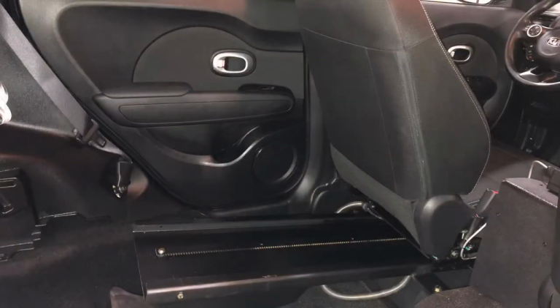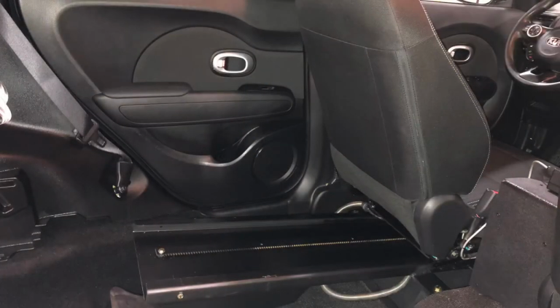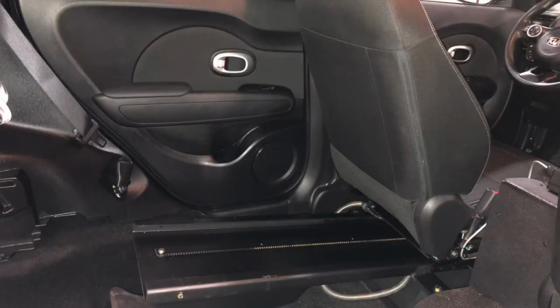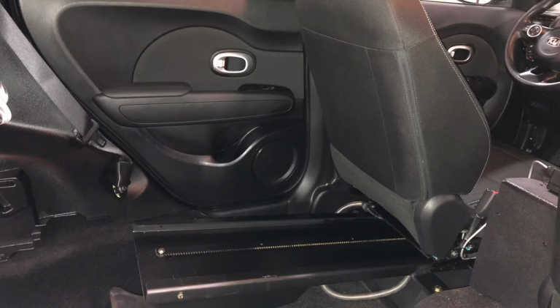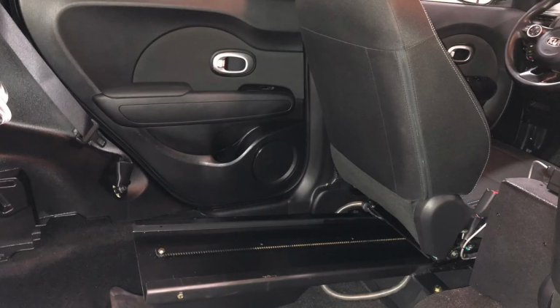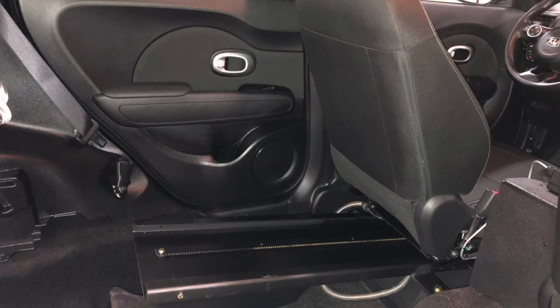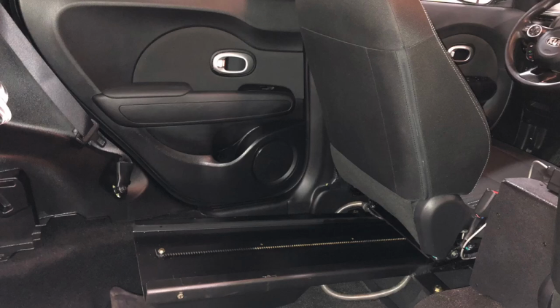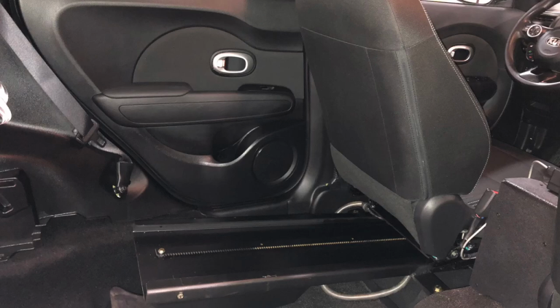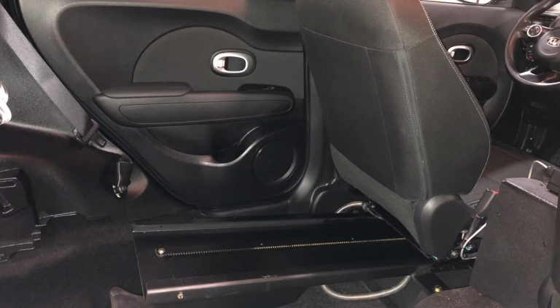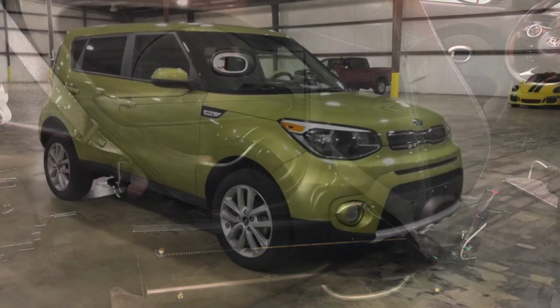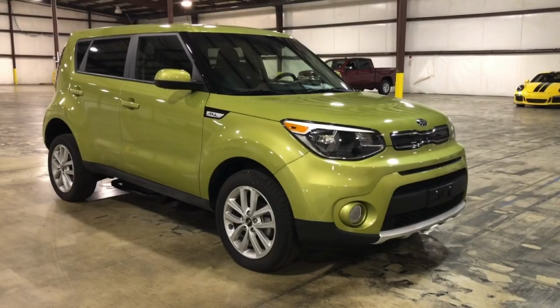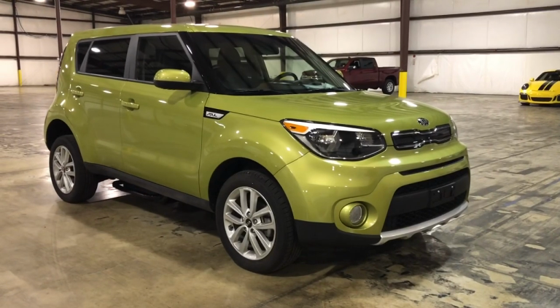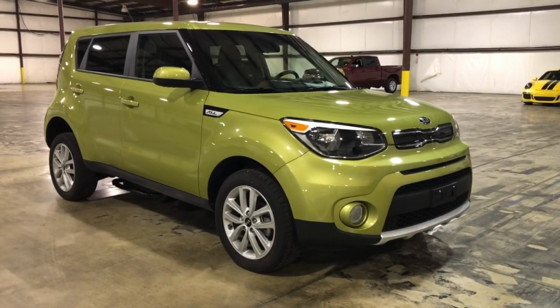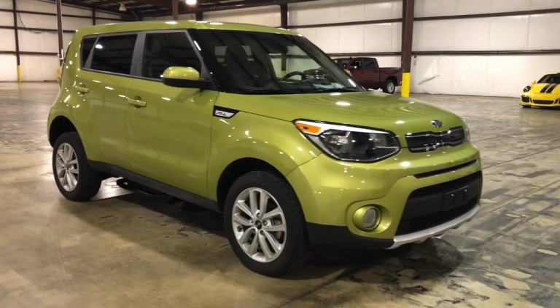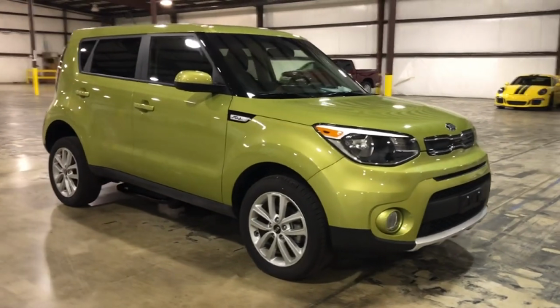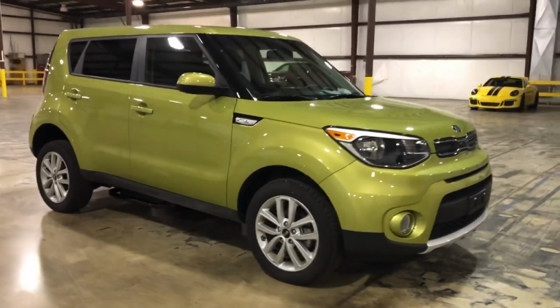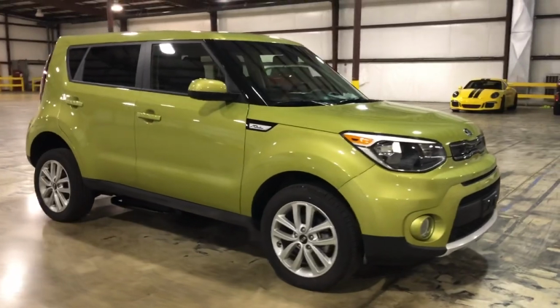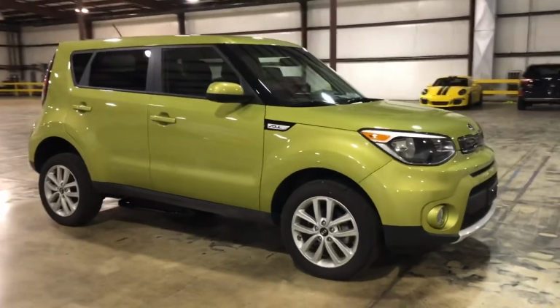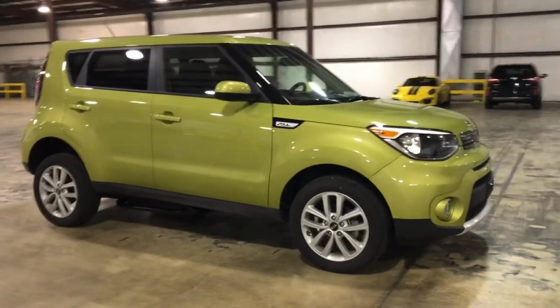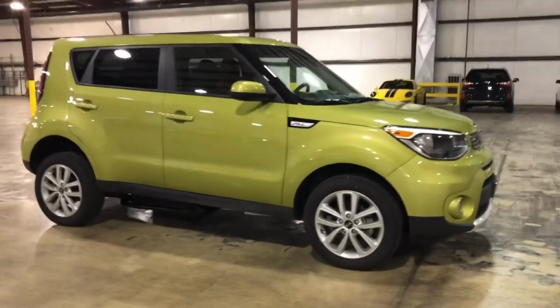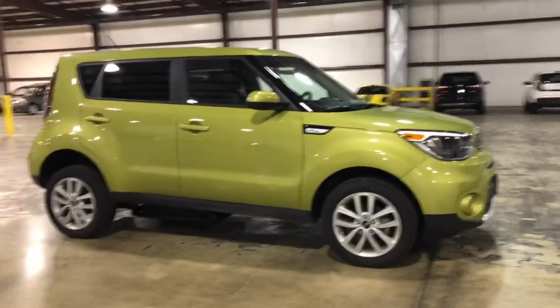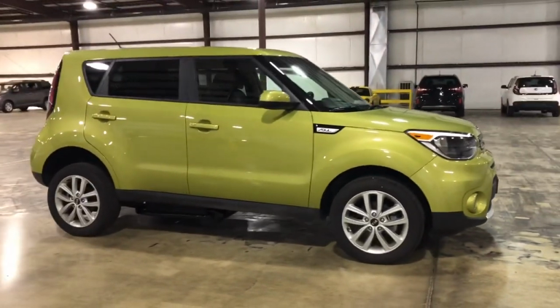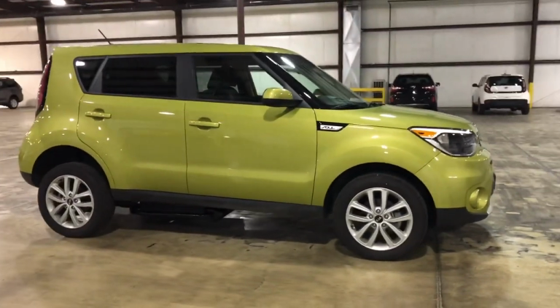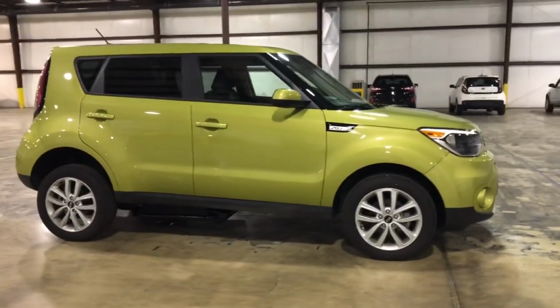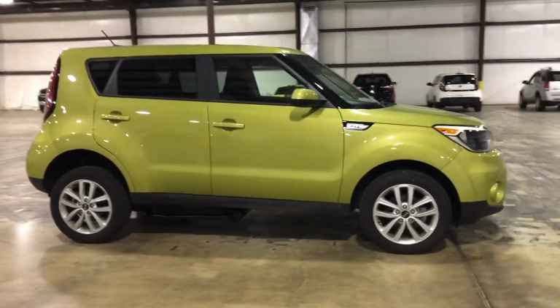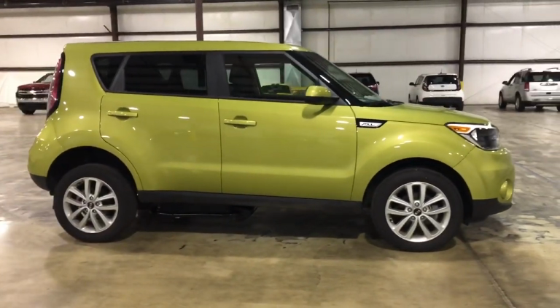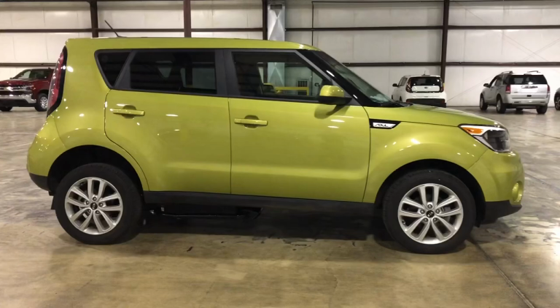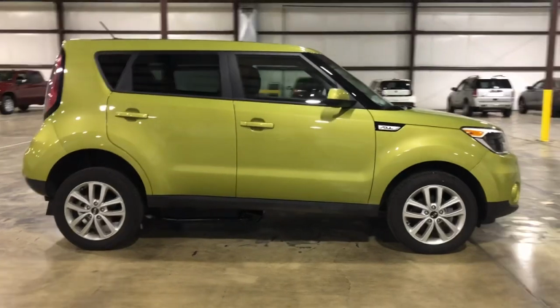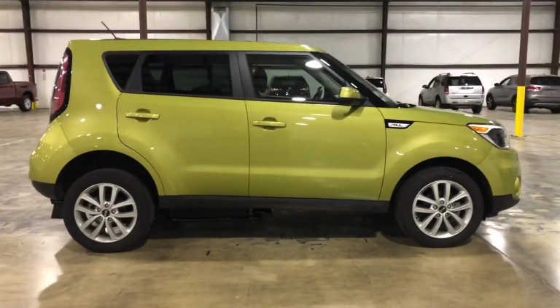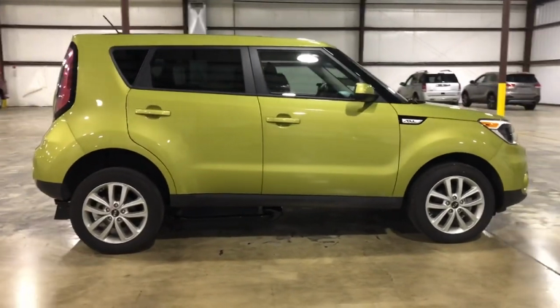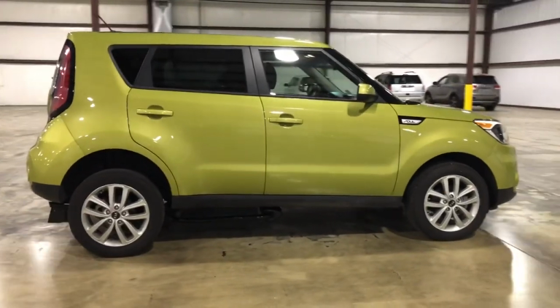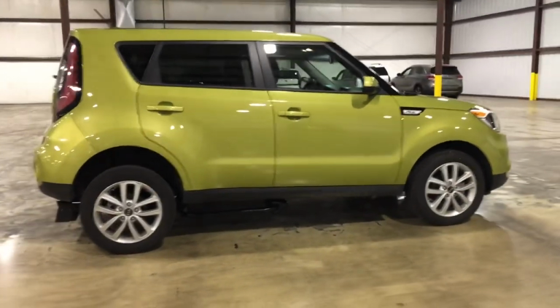This is such a cool car — 2018 Kia Soul, like brand new, wheelchair accessible mobility car. The internet price is listed at $39,800. This is kind of in the middle of our pricing.